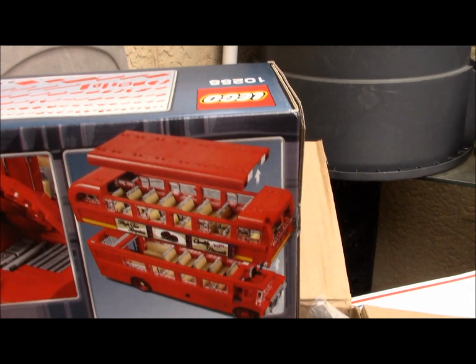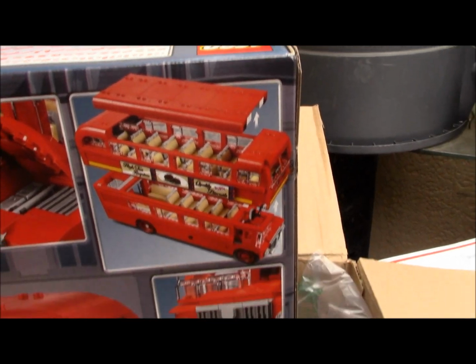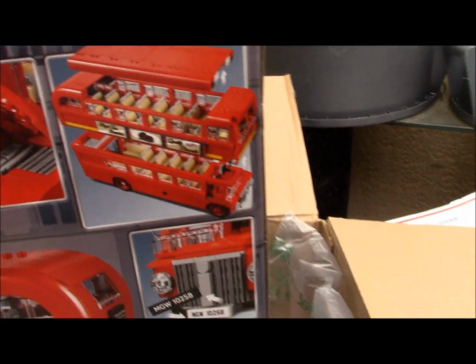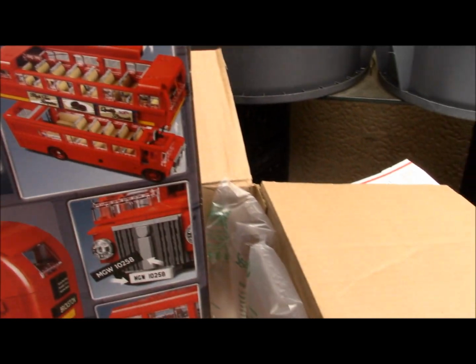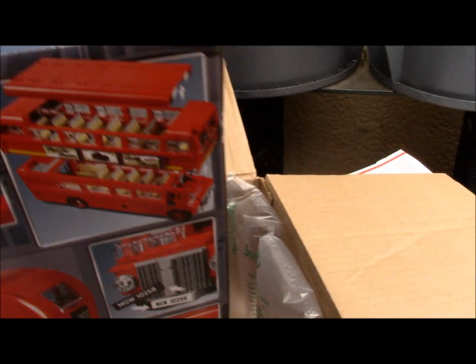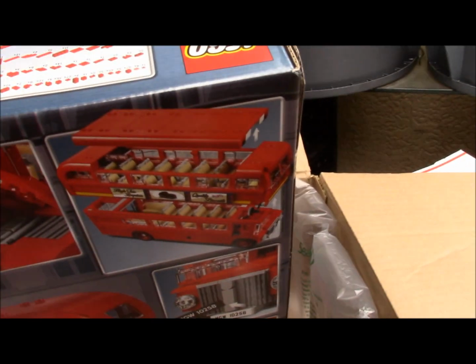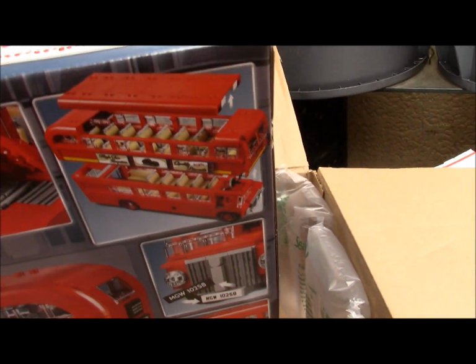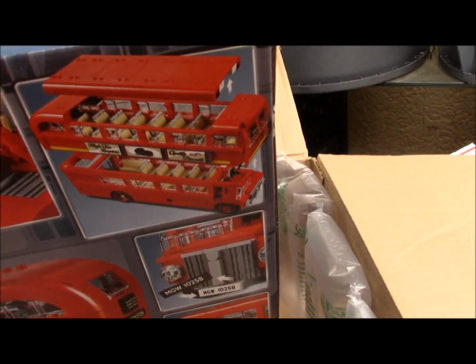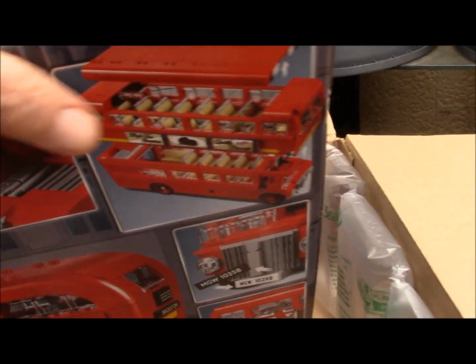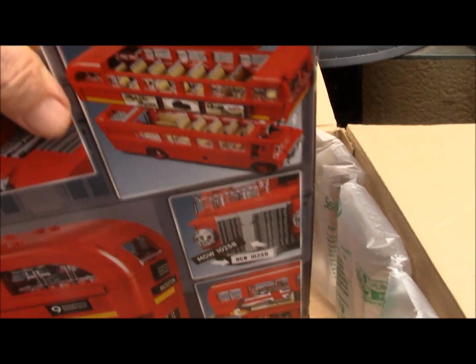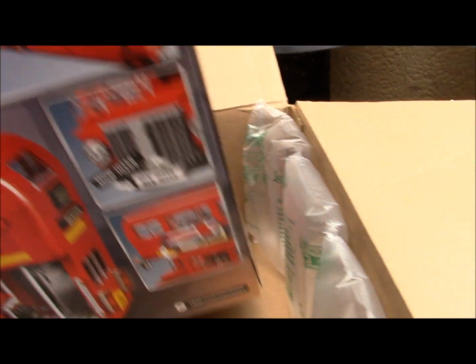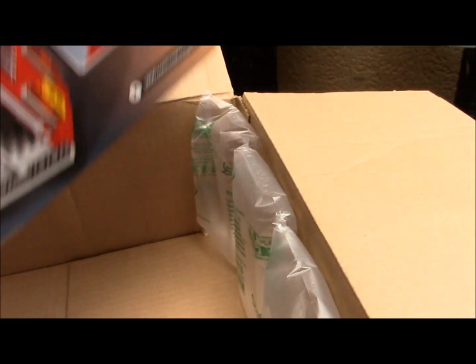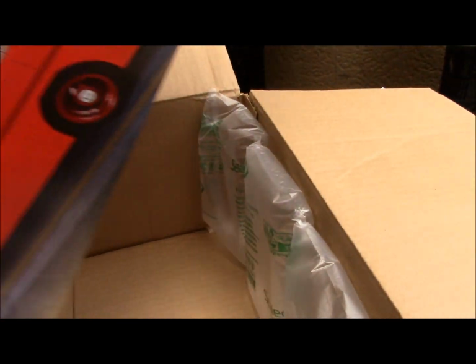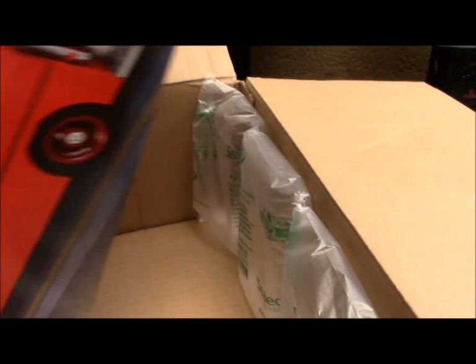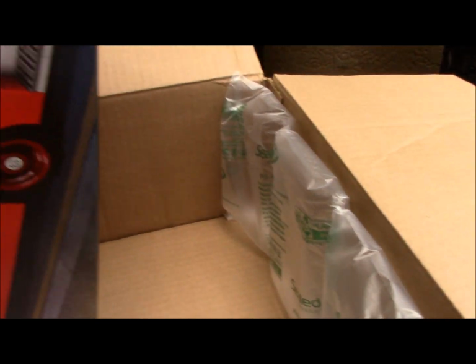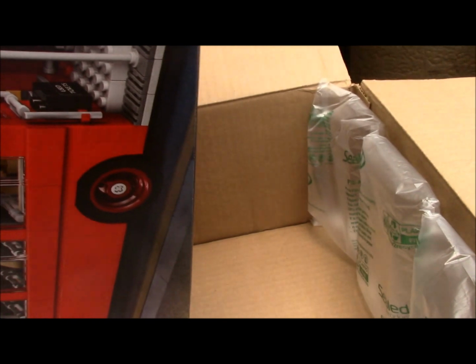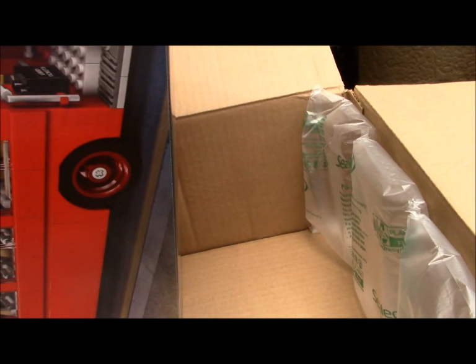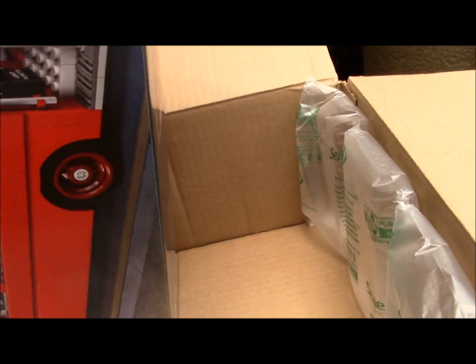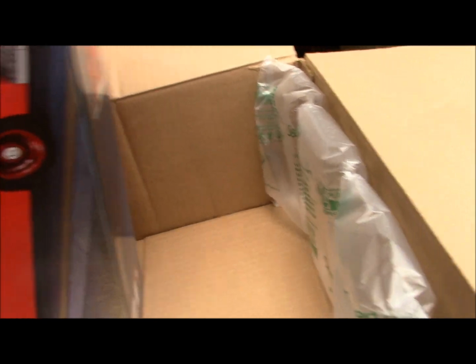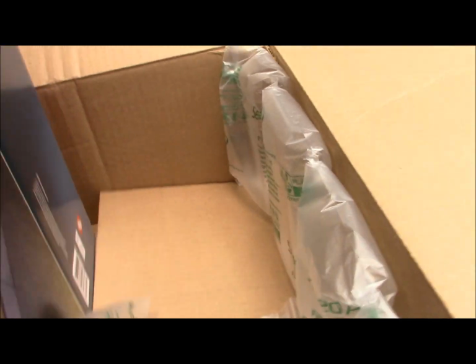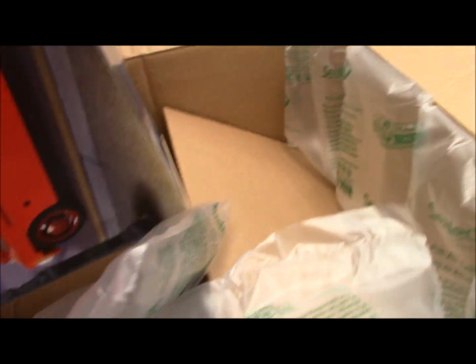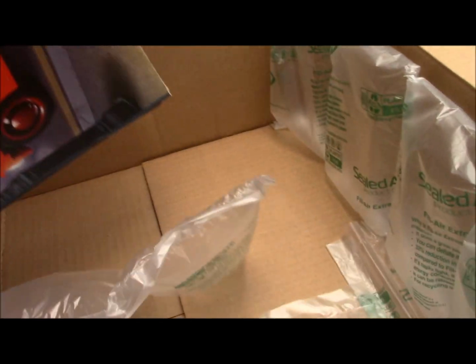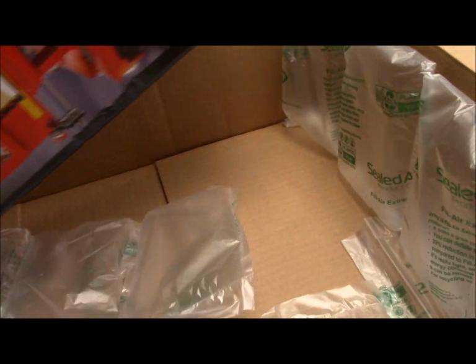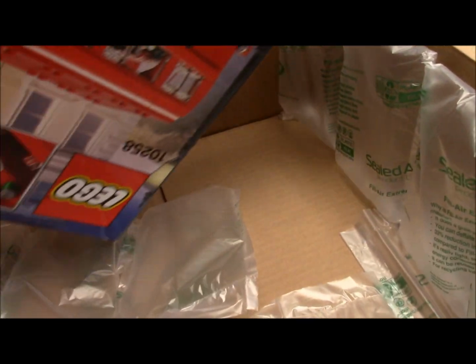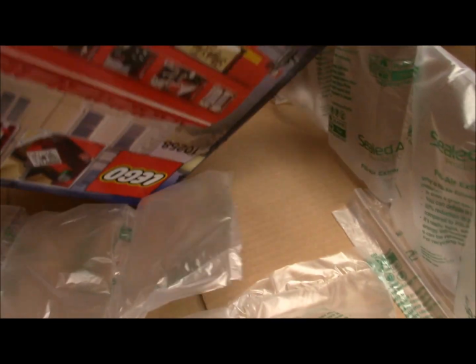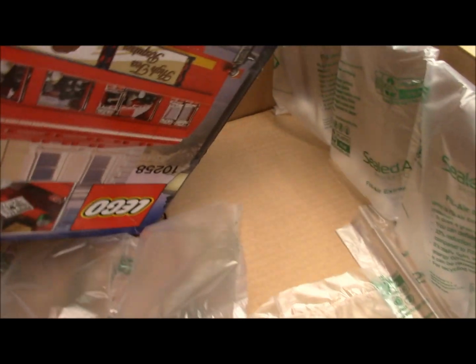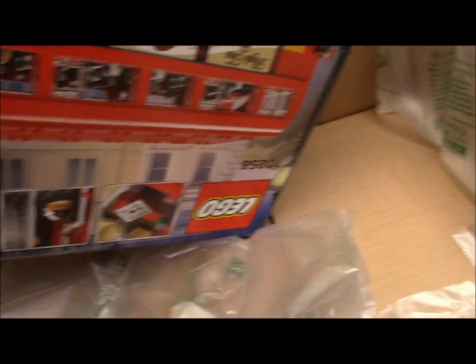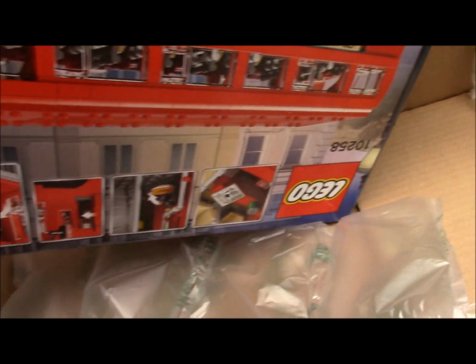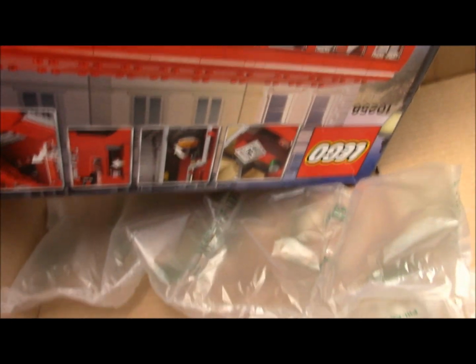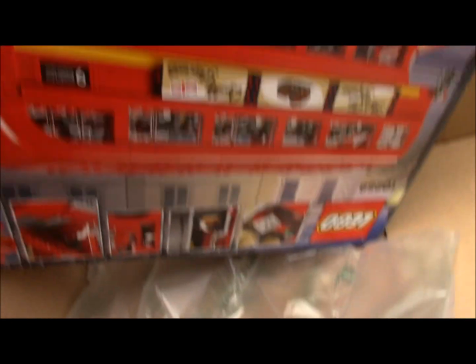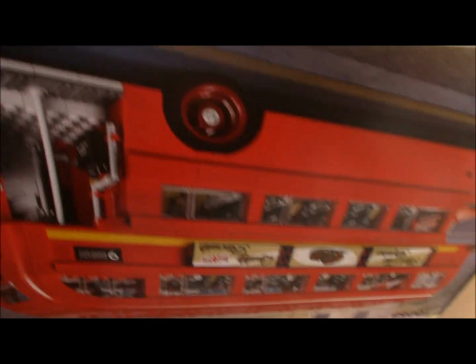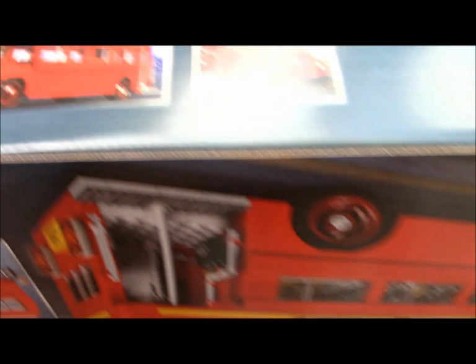It's a very nice product — item number 10258. It's a heavy box, a lot of pieces, so I've got to pack that up well.